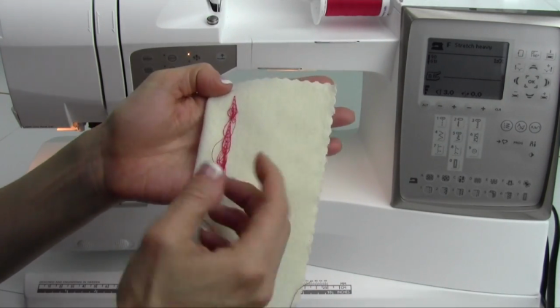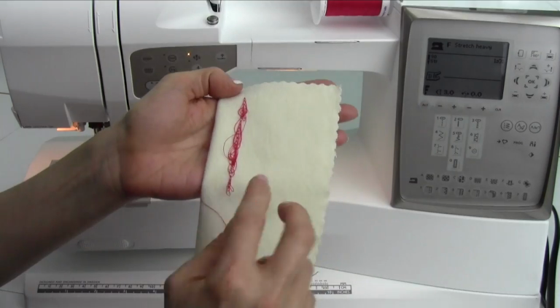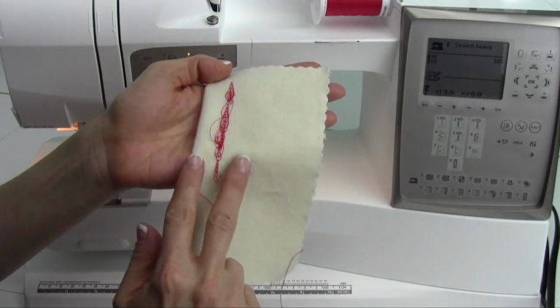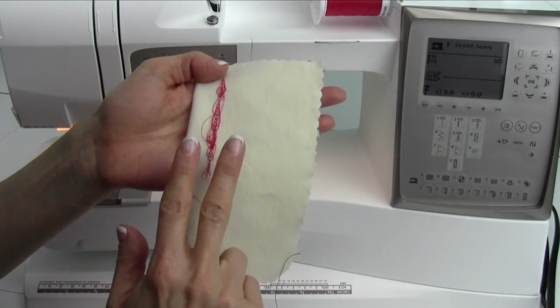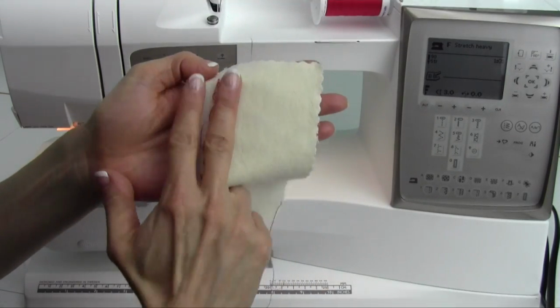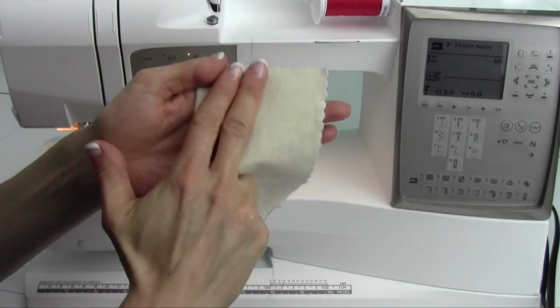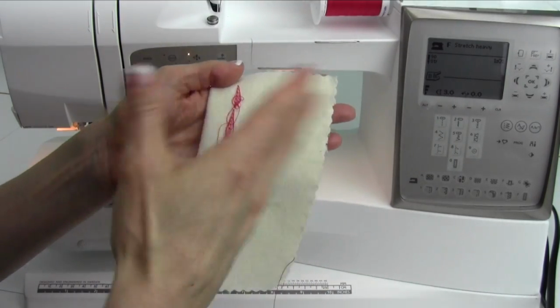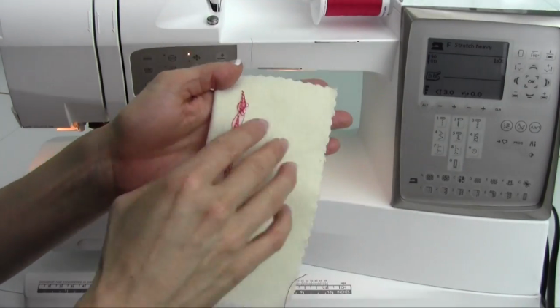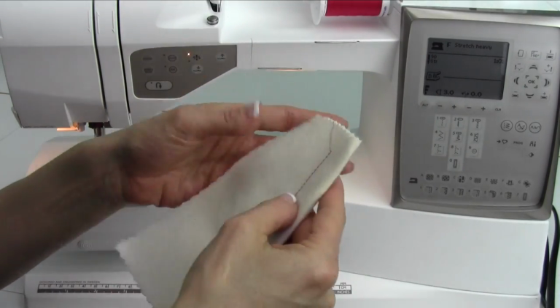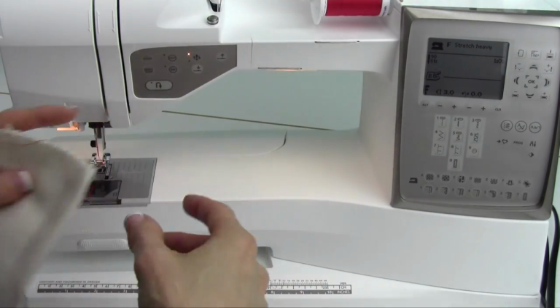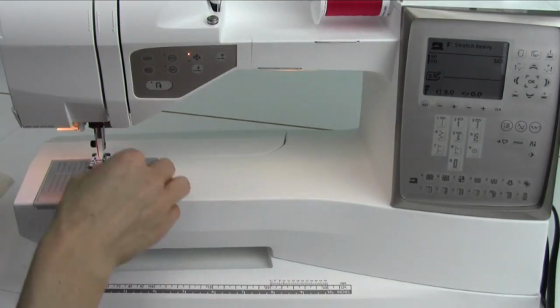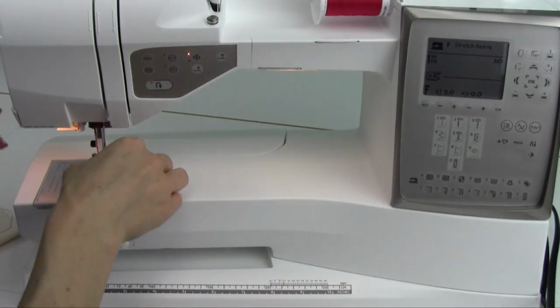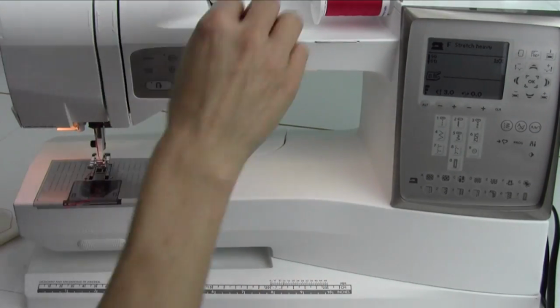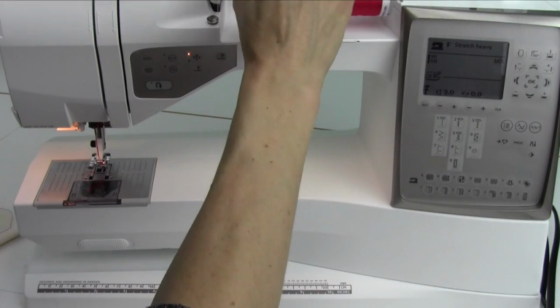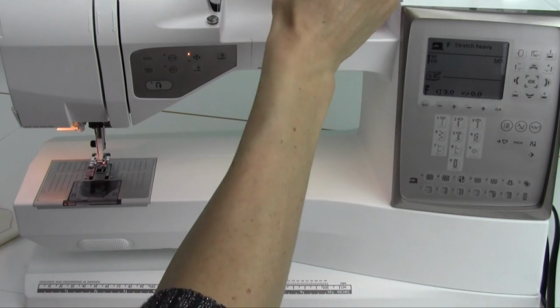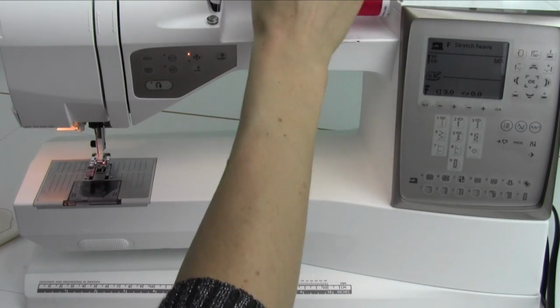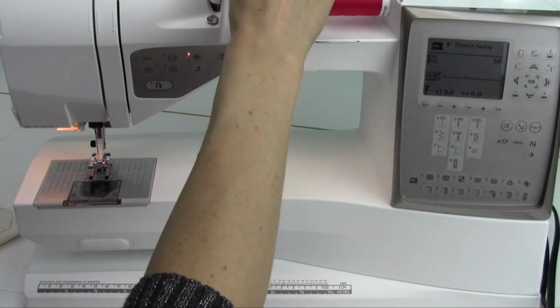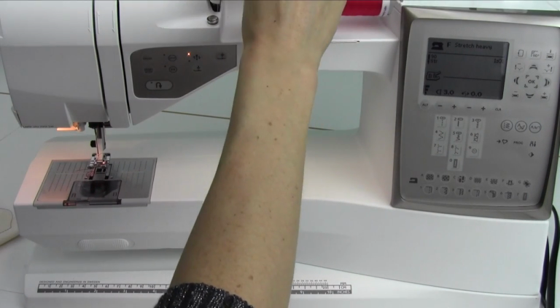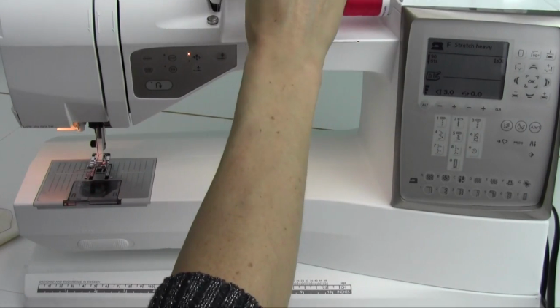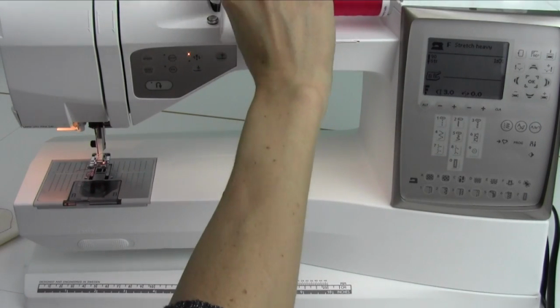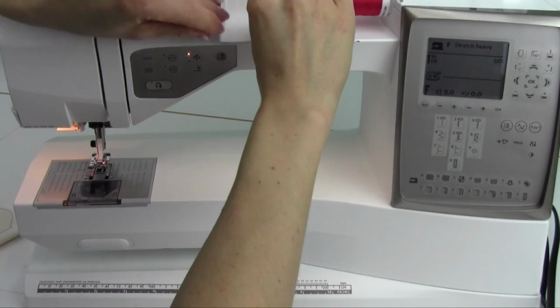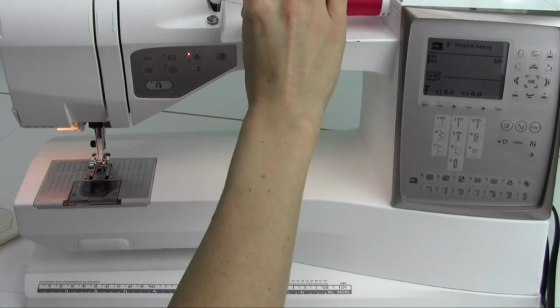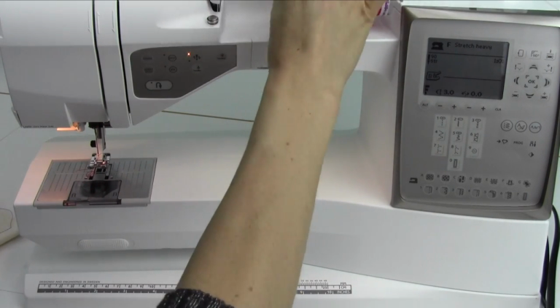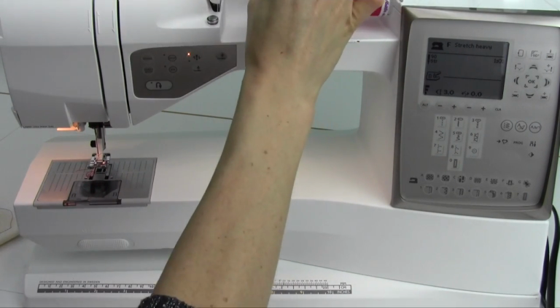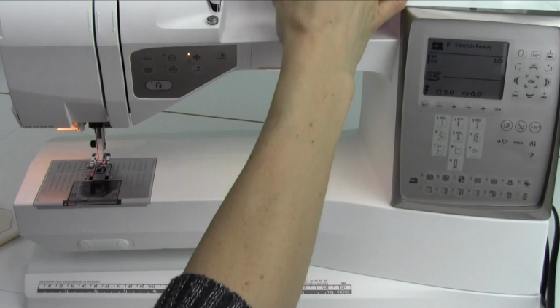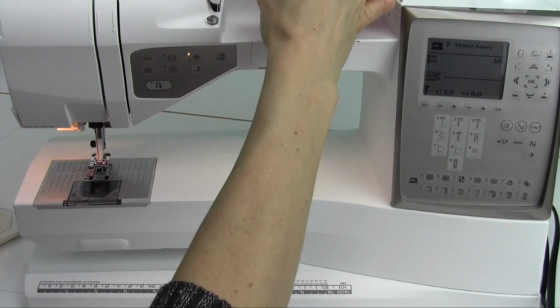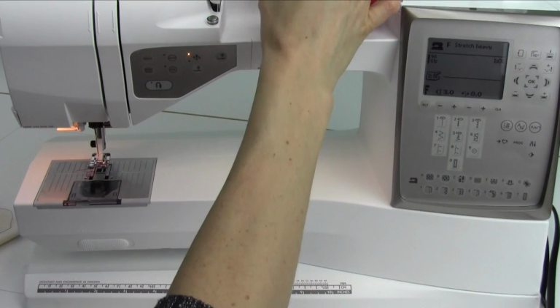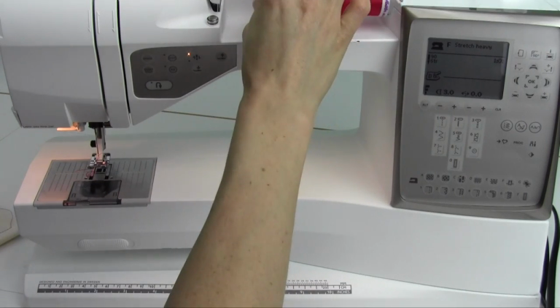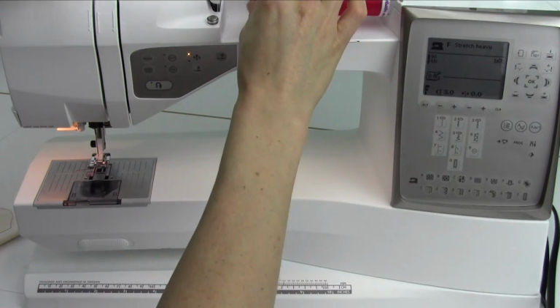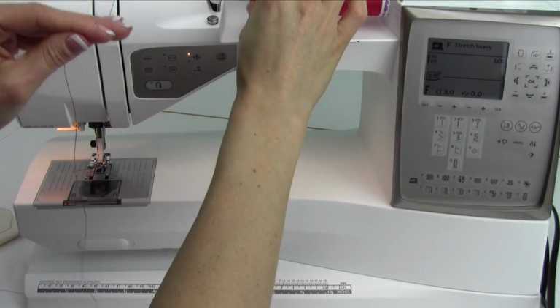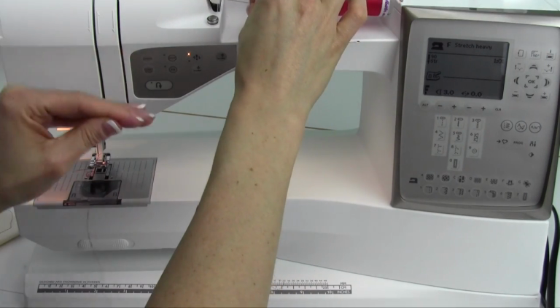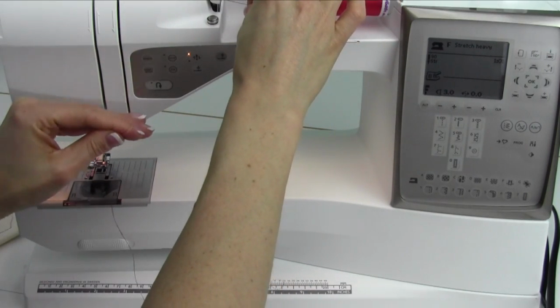At least it's easier to remove — you can just trim, trim, trim, and out all the thread goes. What you want to do is go ahead and re-thread the top of your machine. Hold onto your thread up here with your right hand, and thread the machine with the left hand.